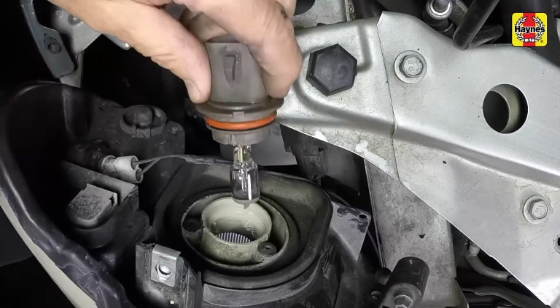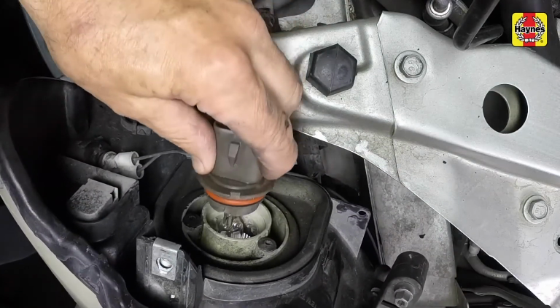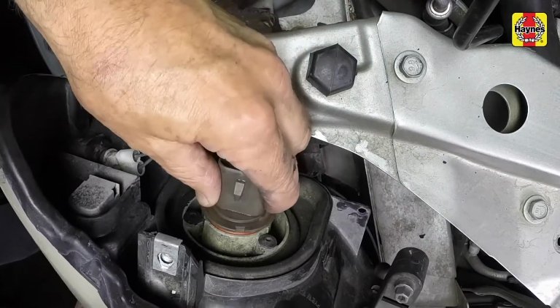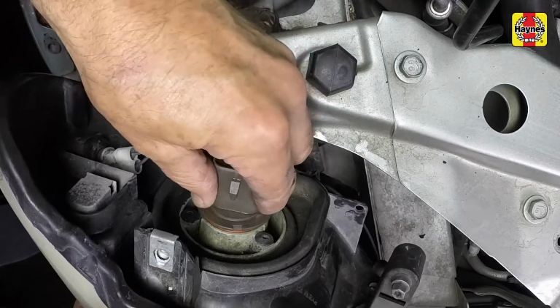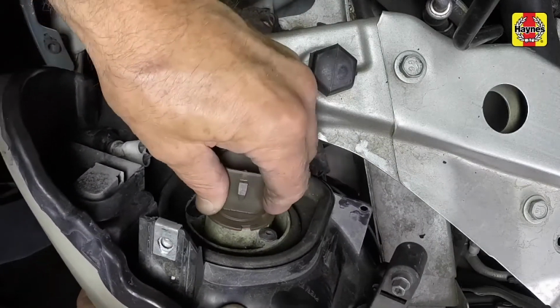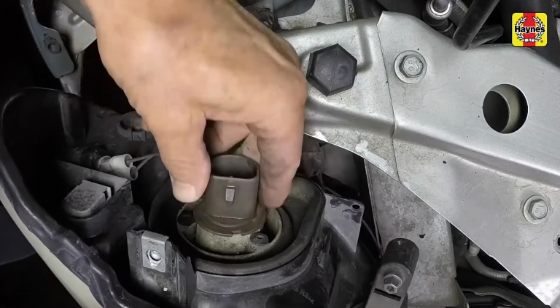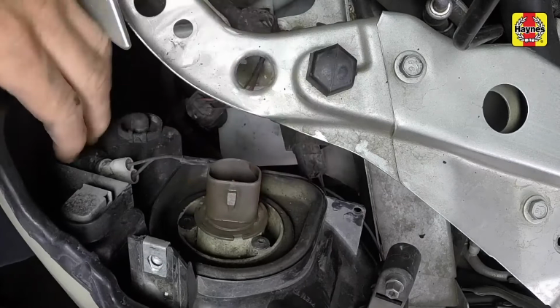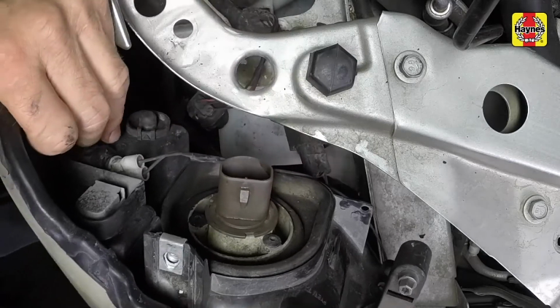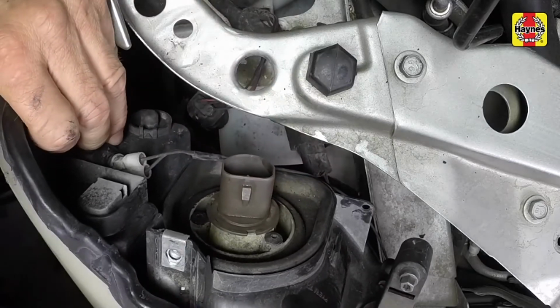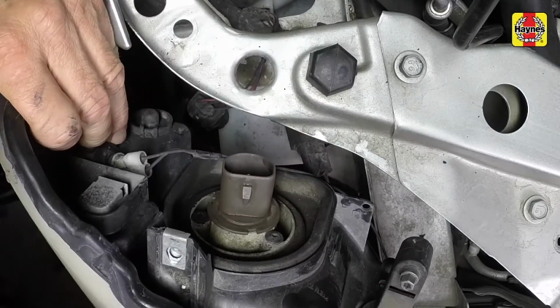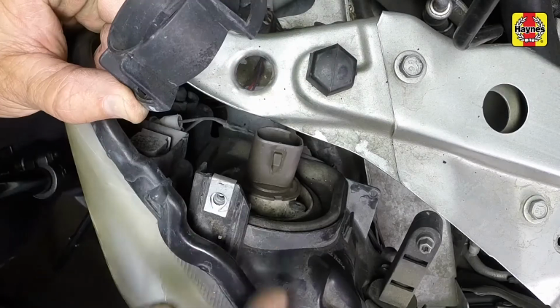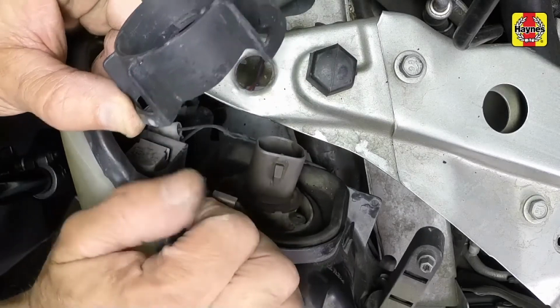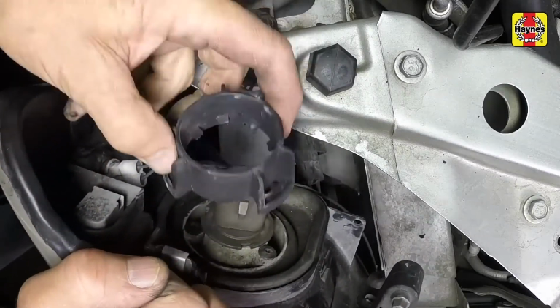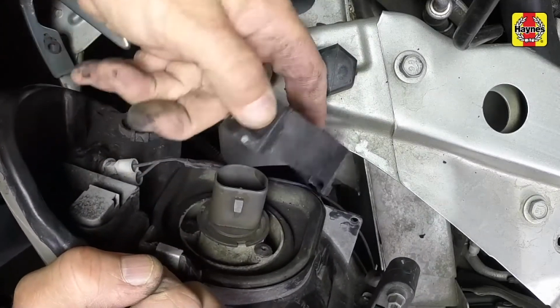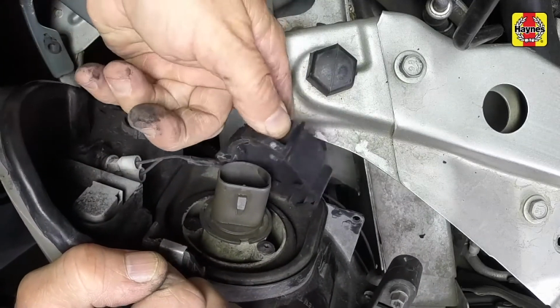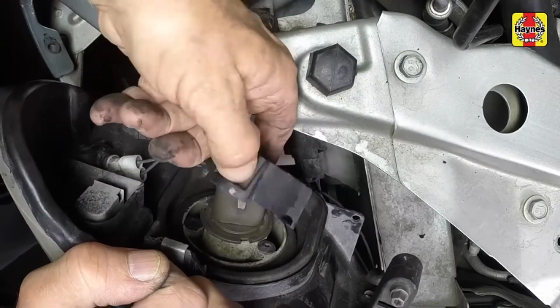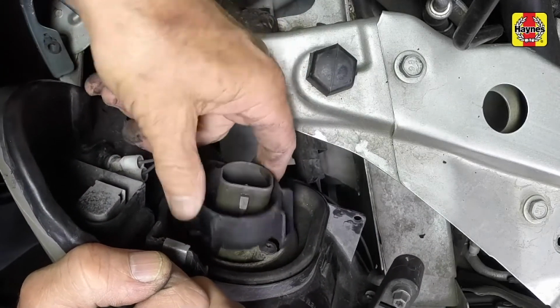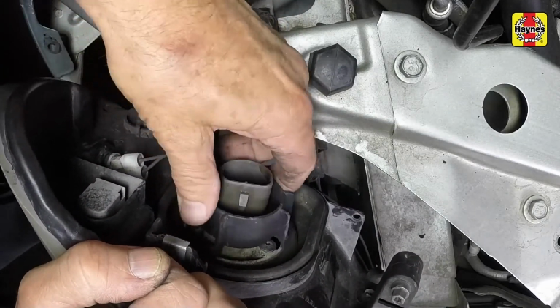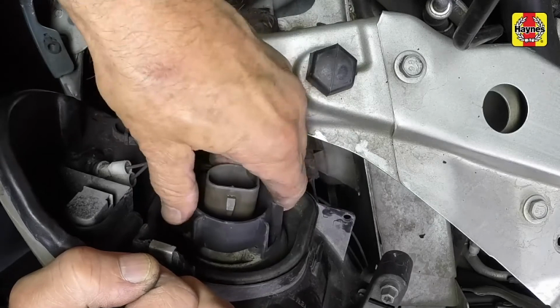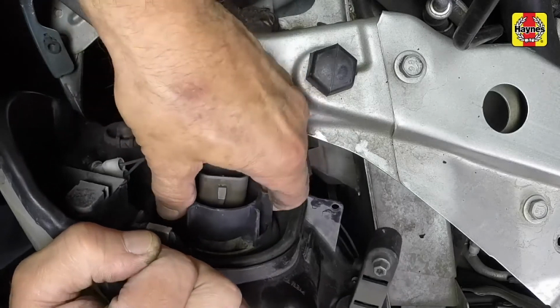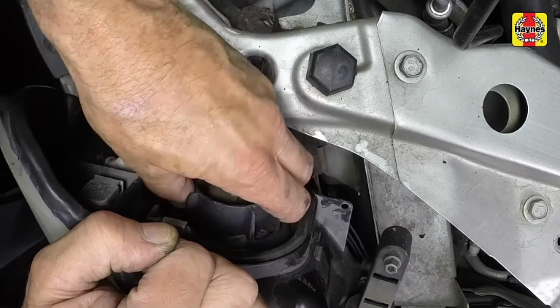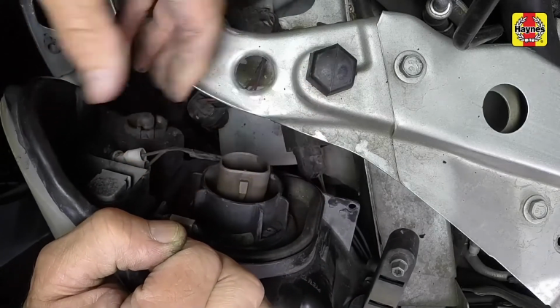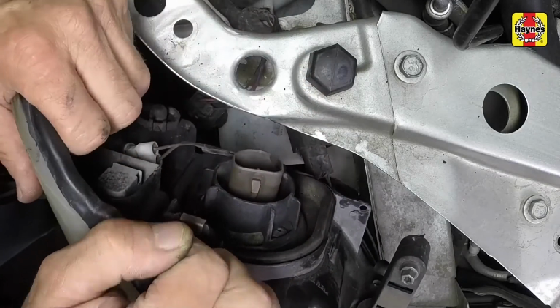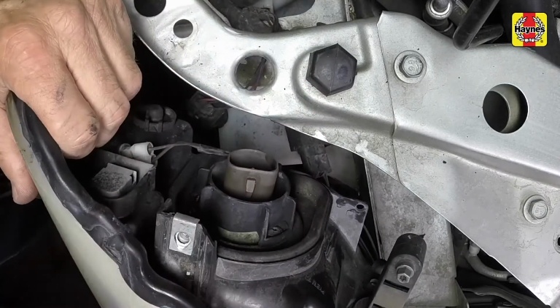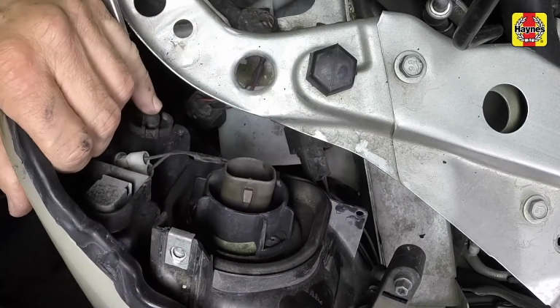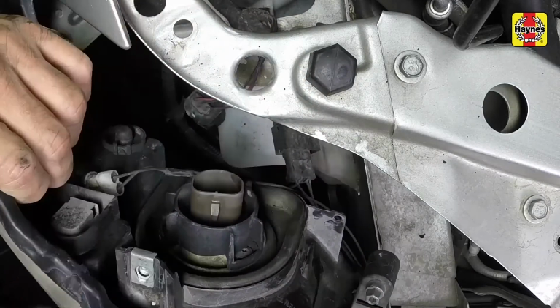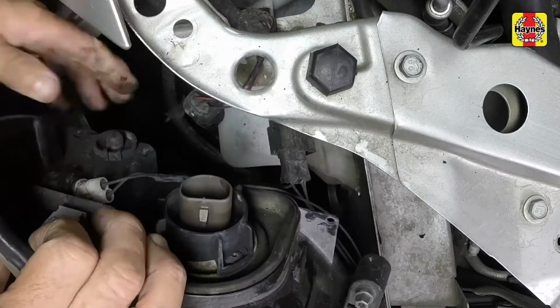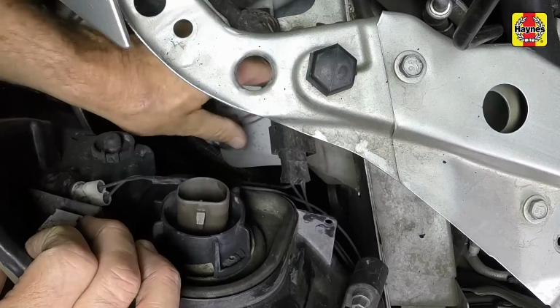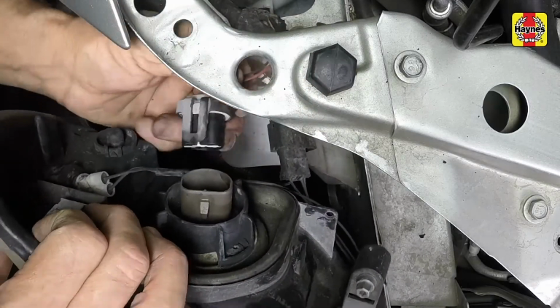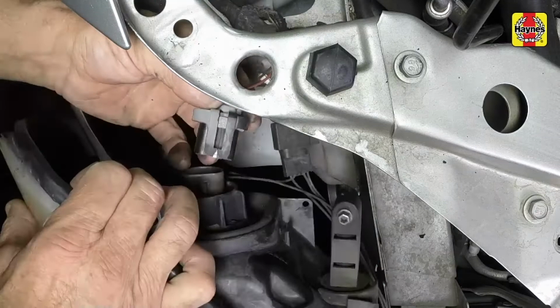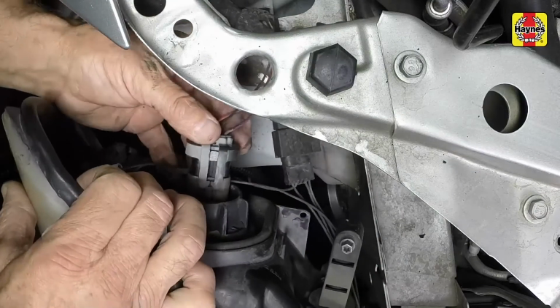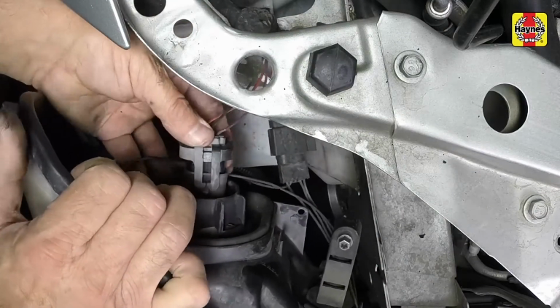Install the headlight bulb into the housing in the correct direction. Install the bulb retaining ring and rotate it clockwise until it is secure. Connect the headlight bulb electrical connector.